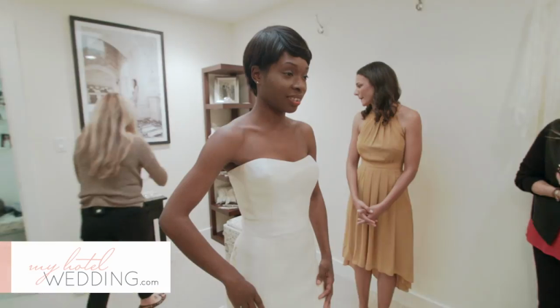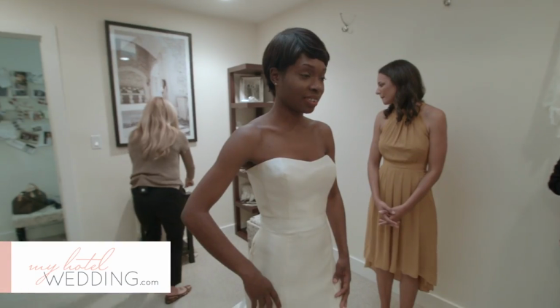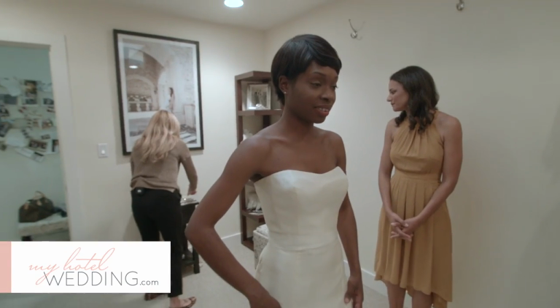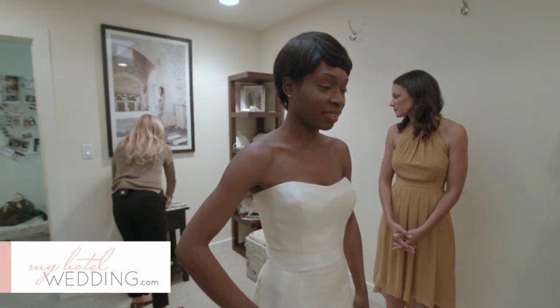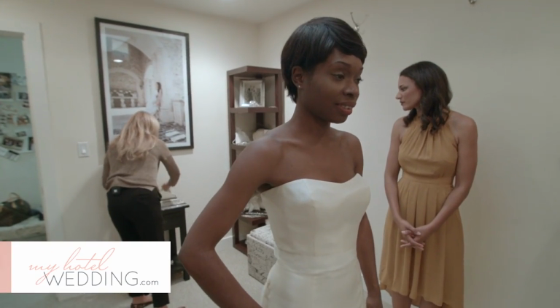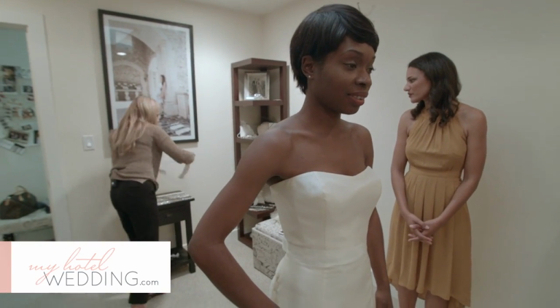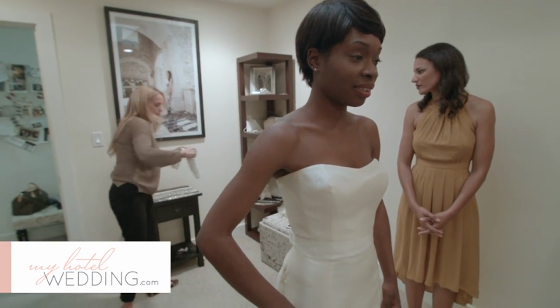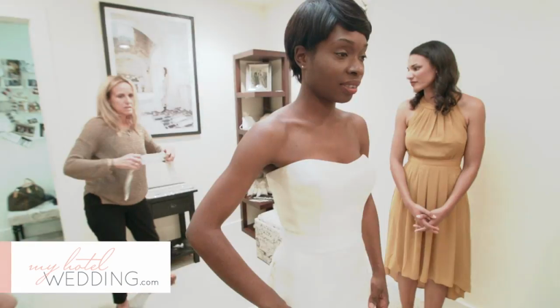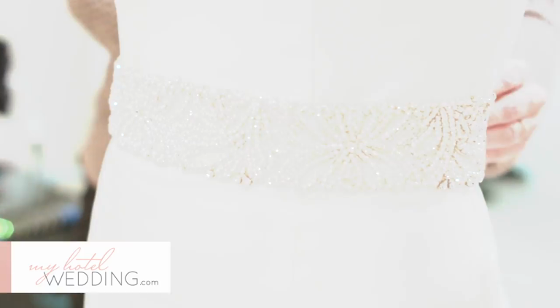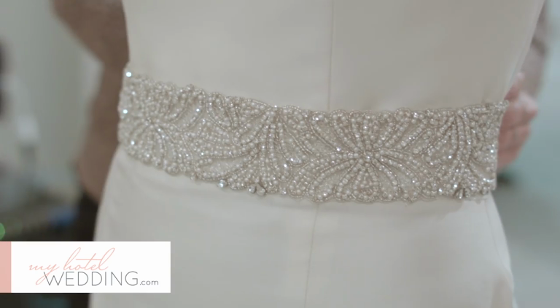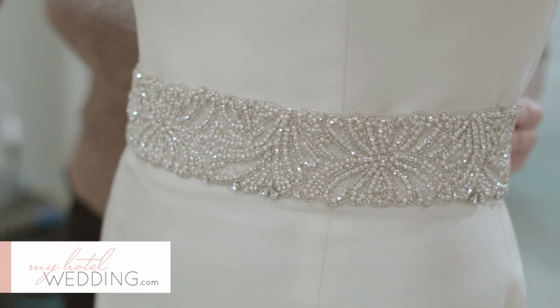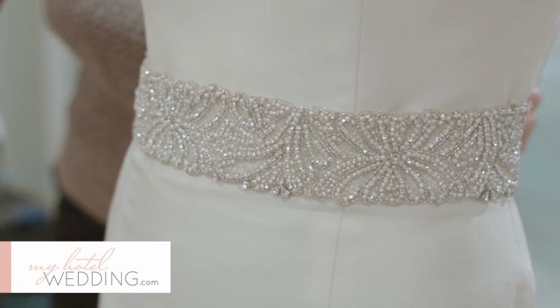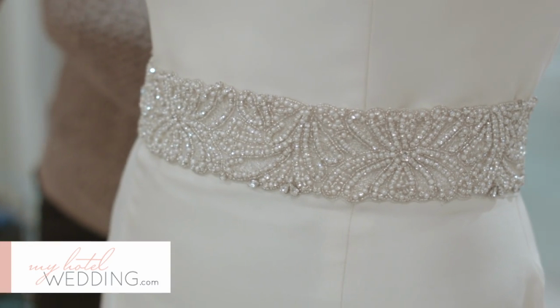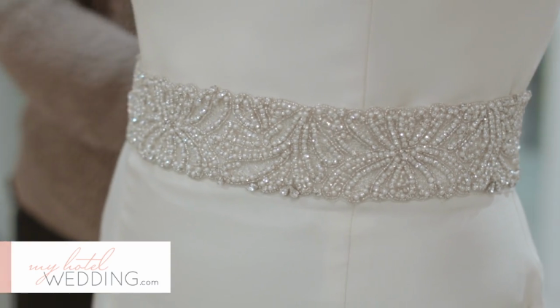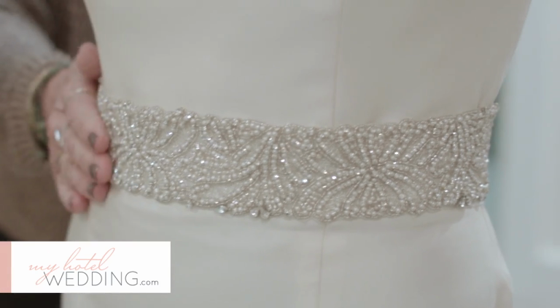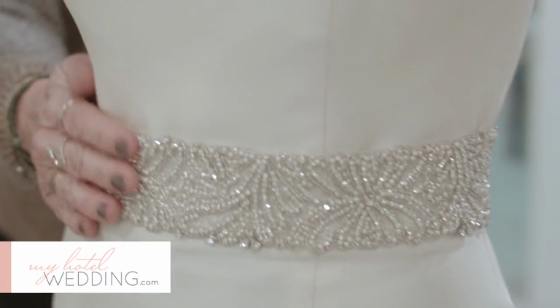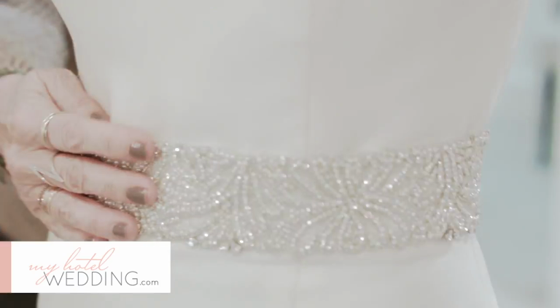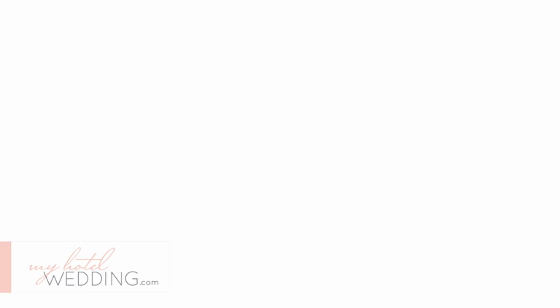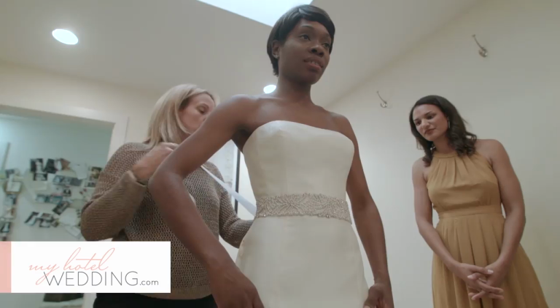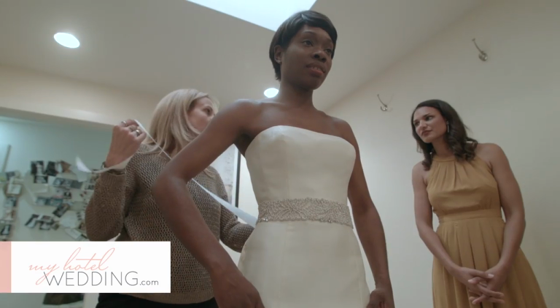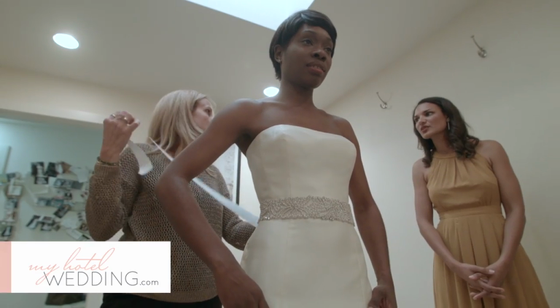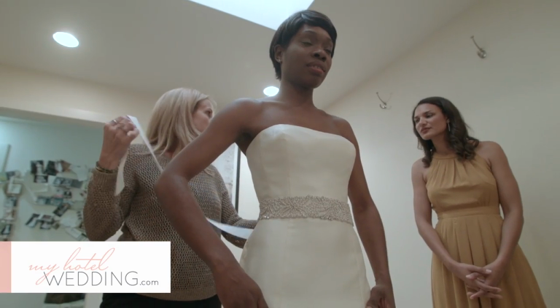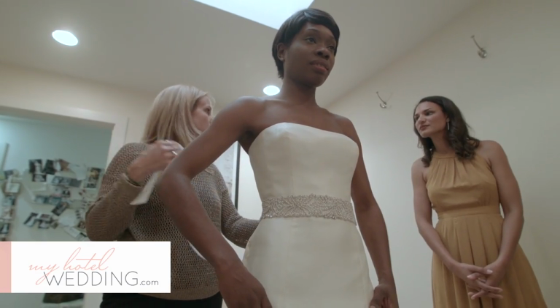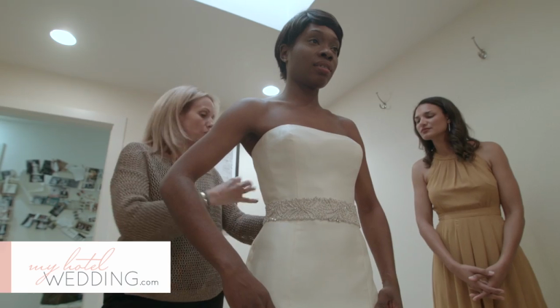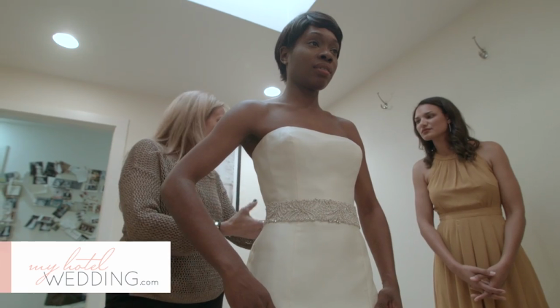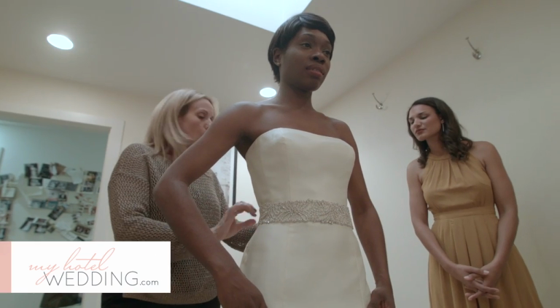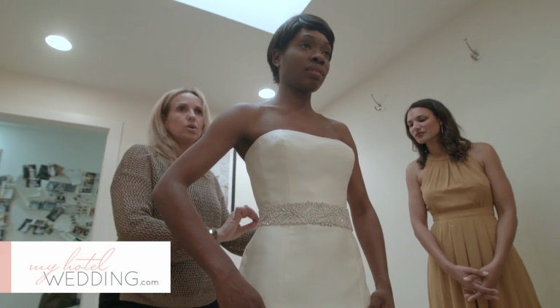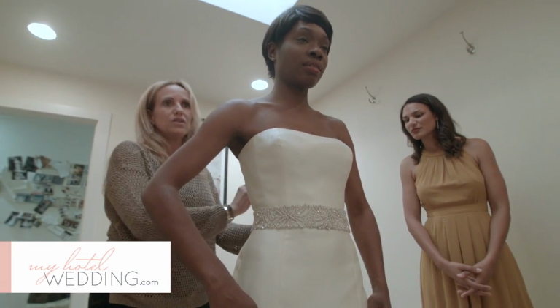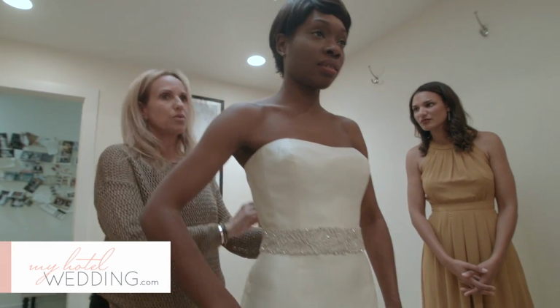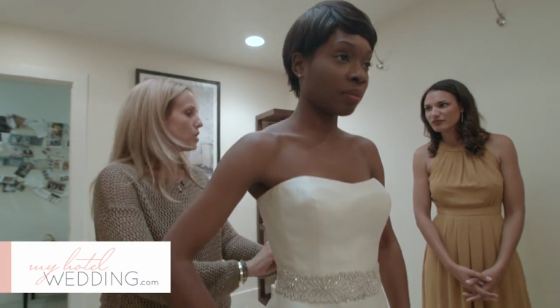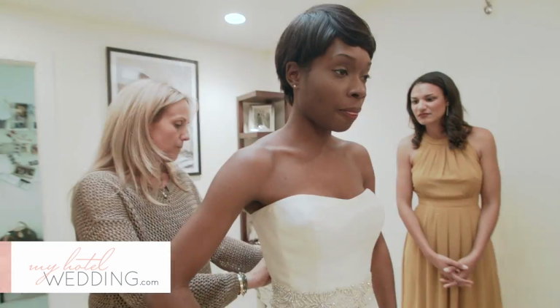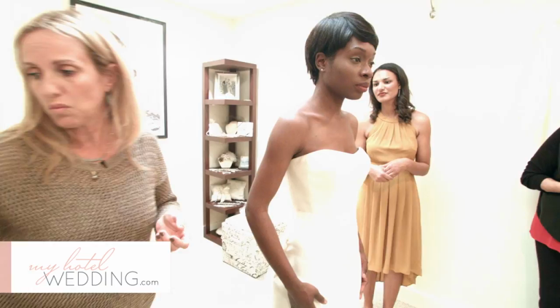Or we have a little bit wider belt. This is a belt that would go all the way around. You have the option in the back — you can either finish it with a bow or you can just finish it with a hook closure.